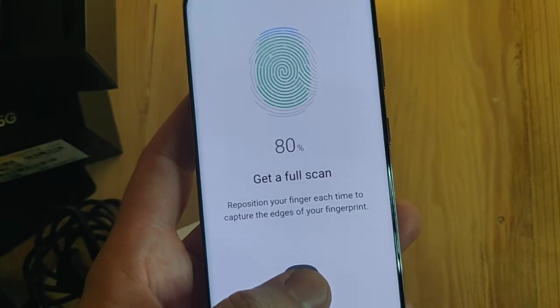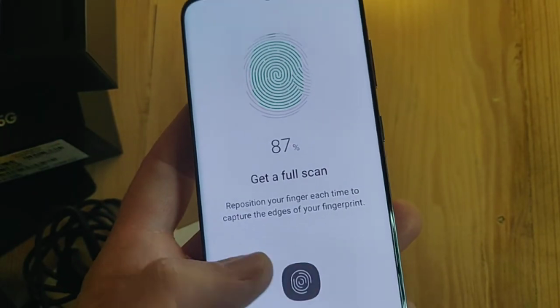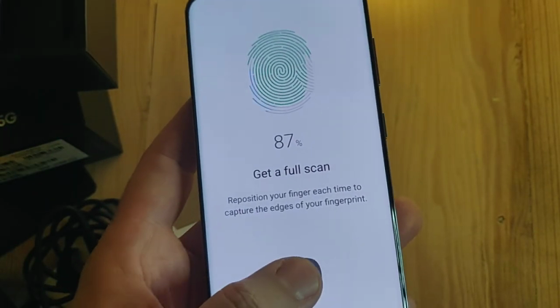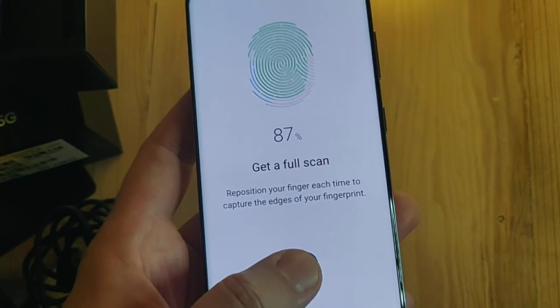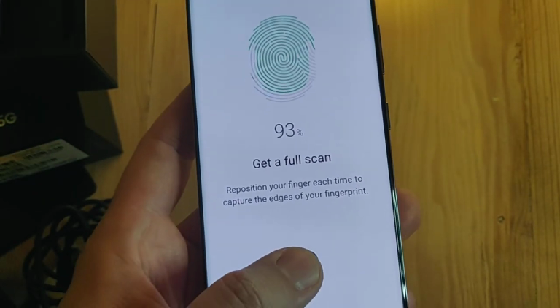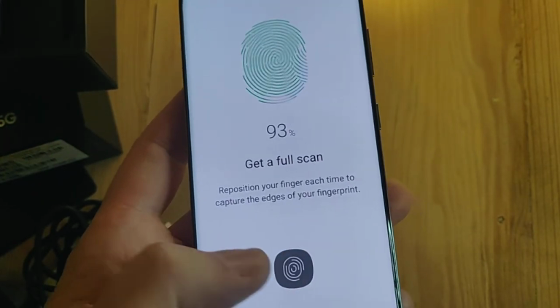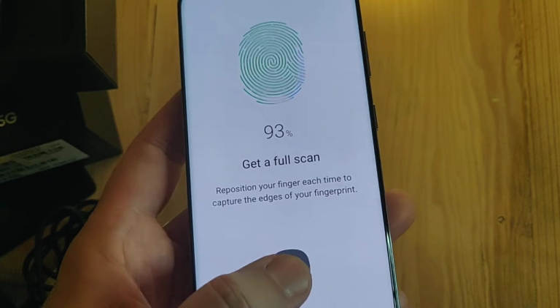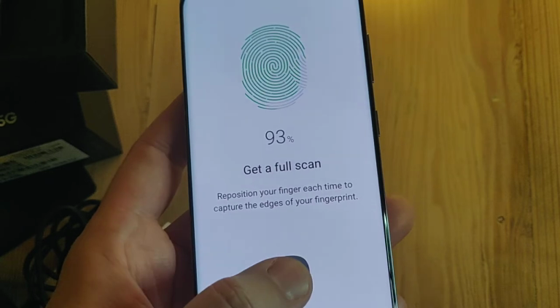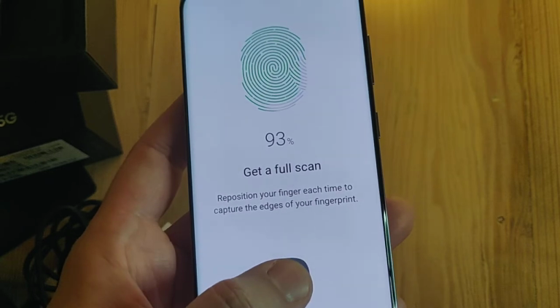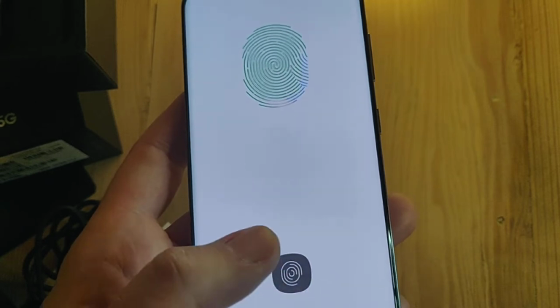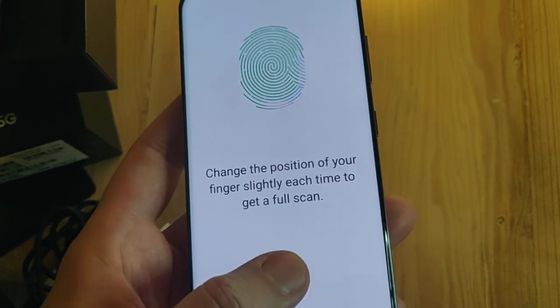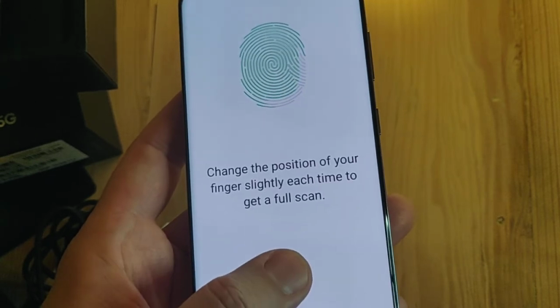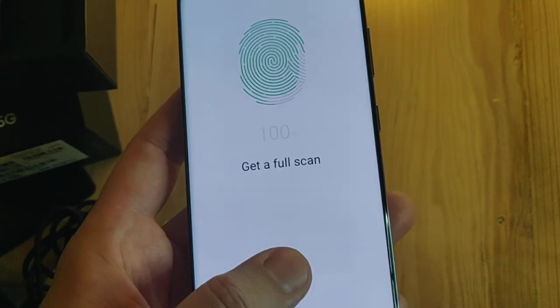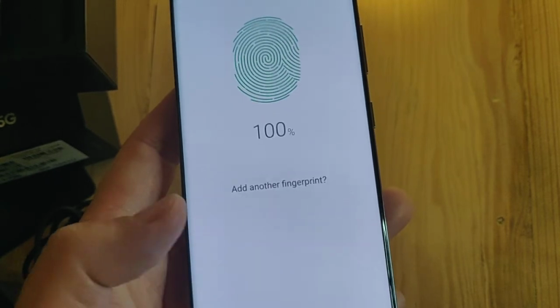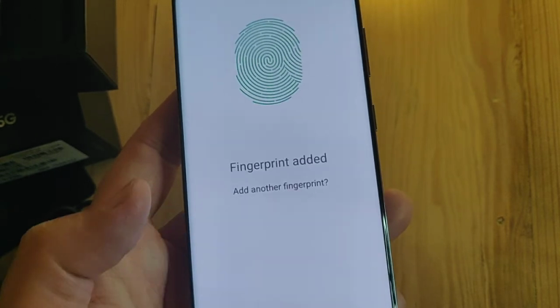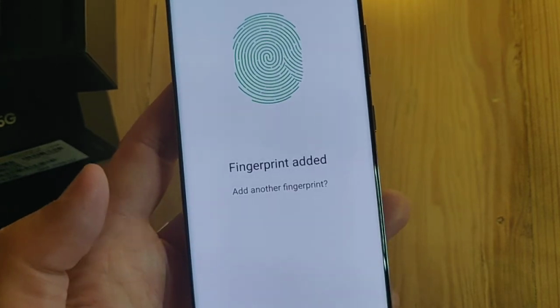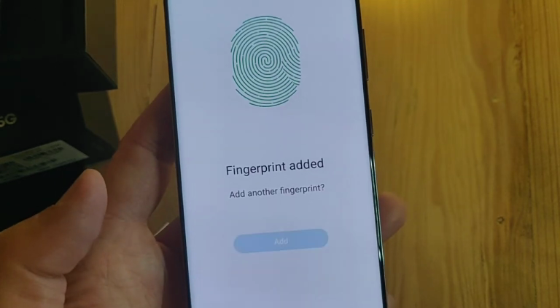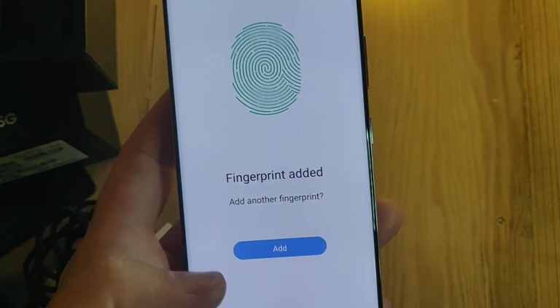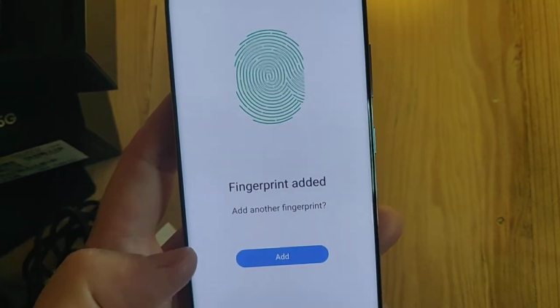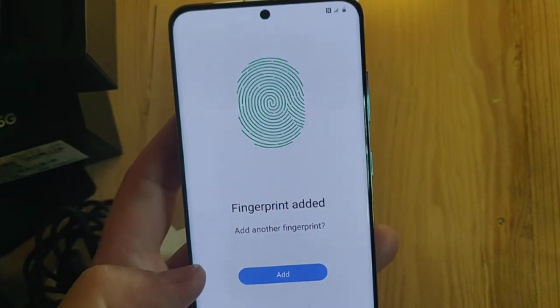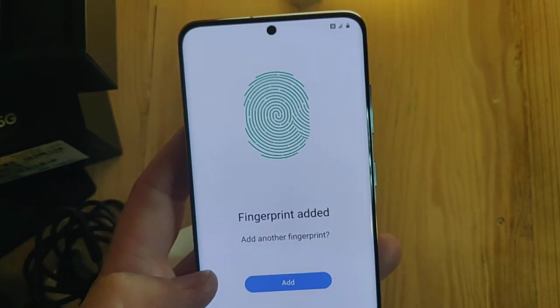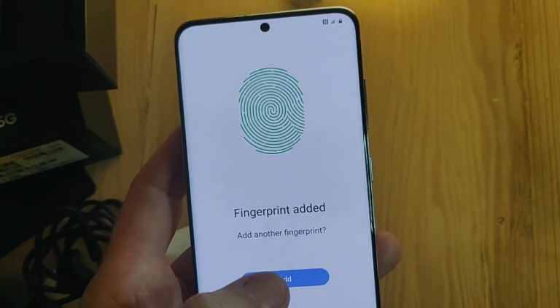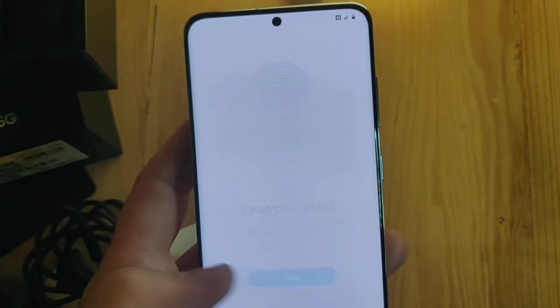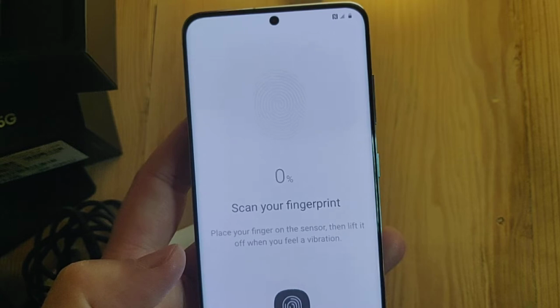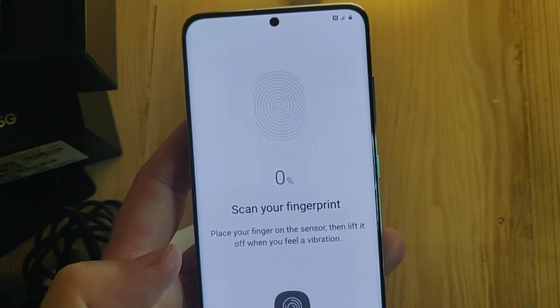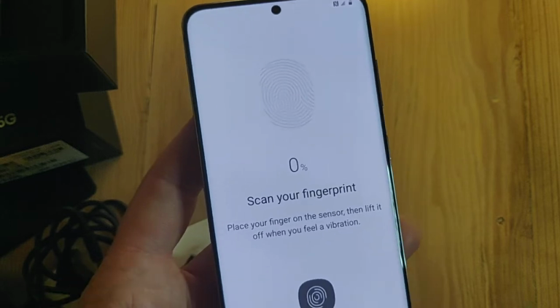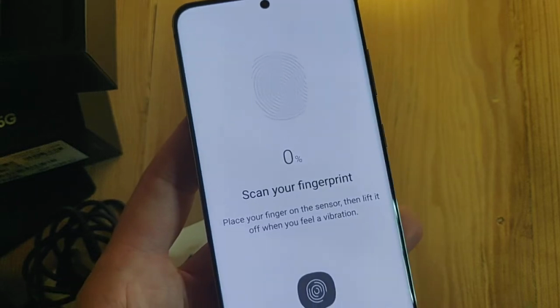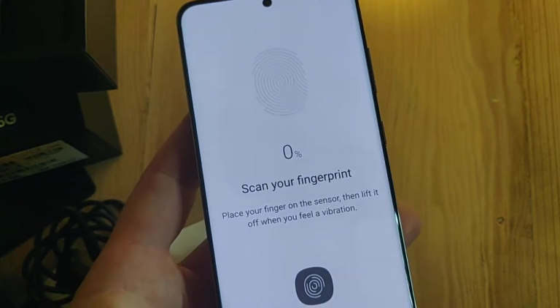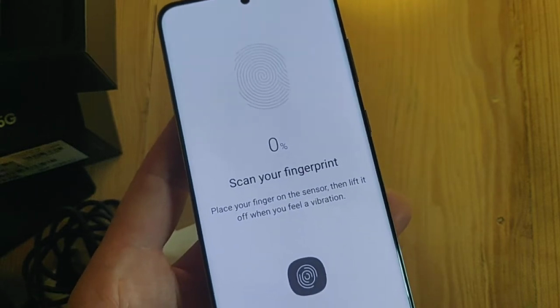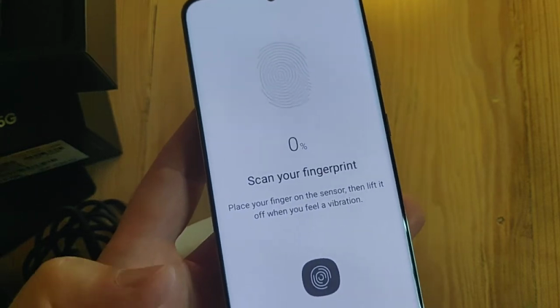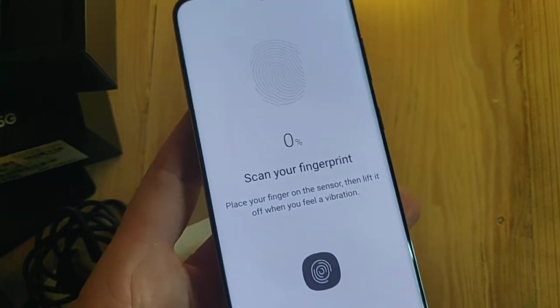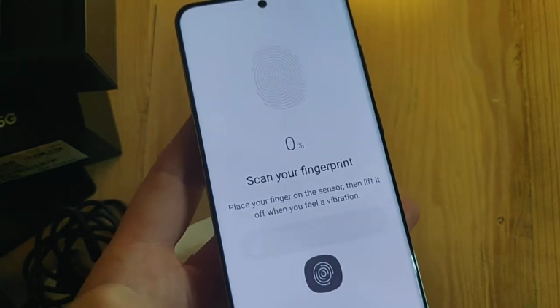So now I'm doing the edges of my finger. That's enough — we'll just do one for now.